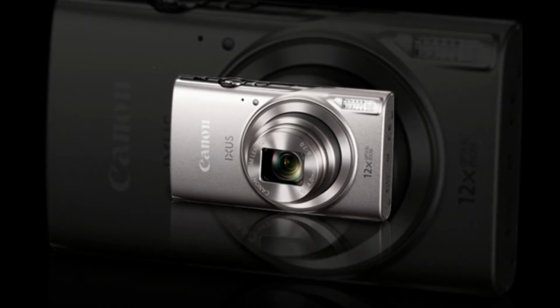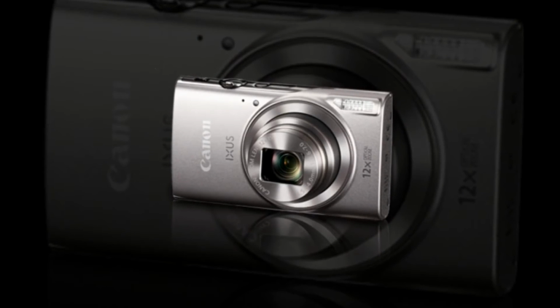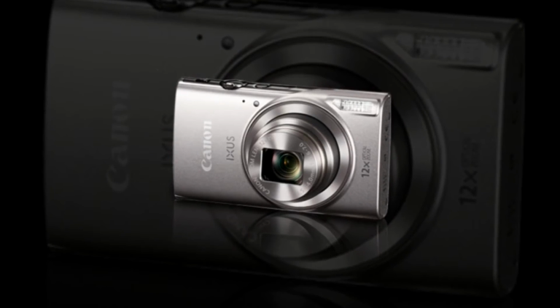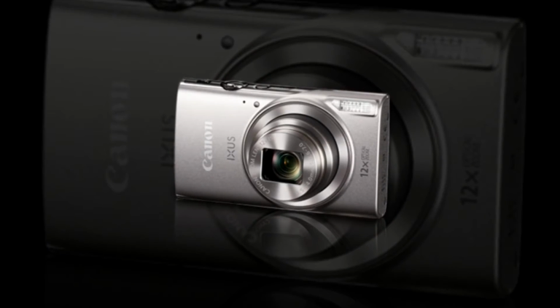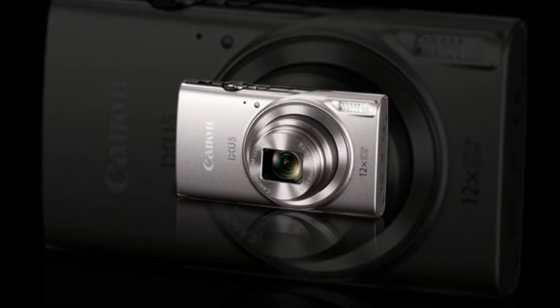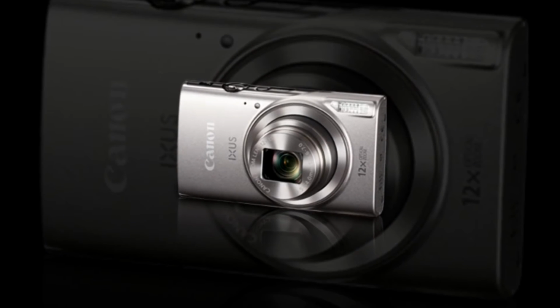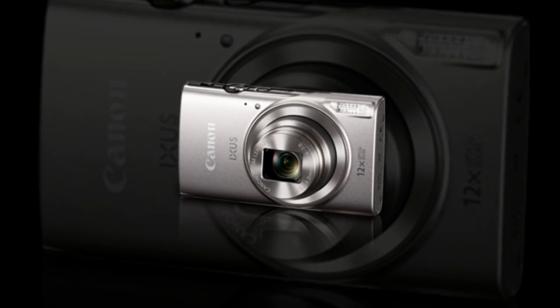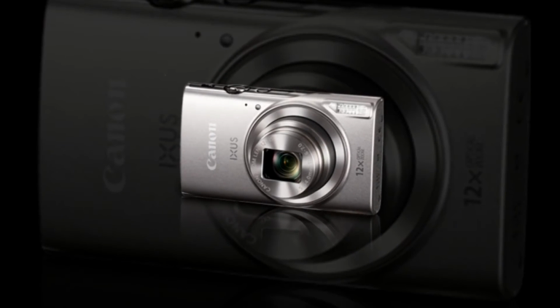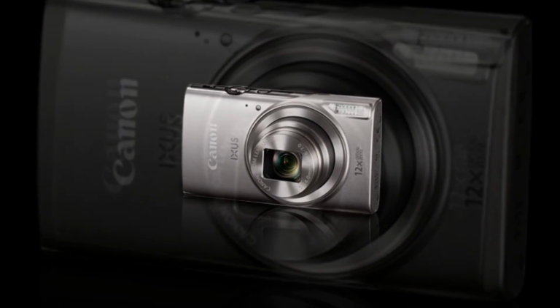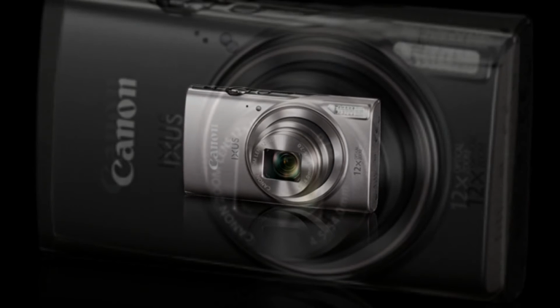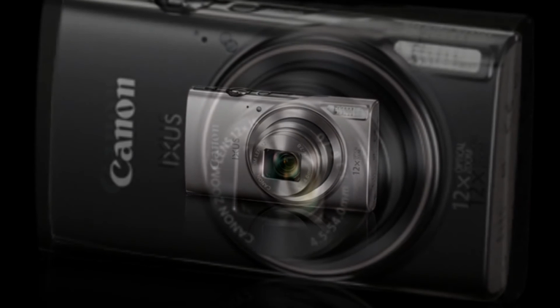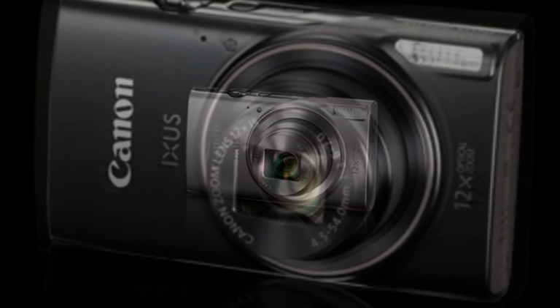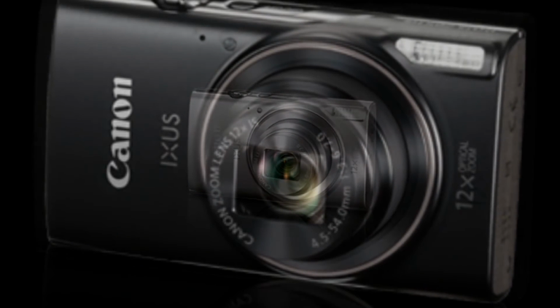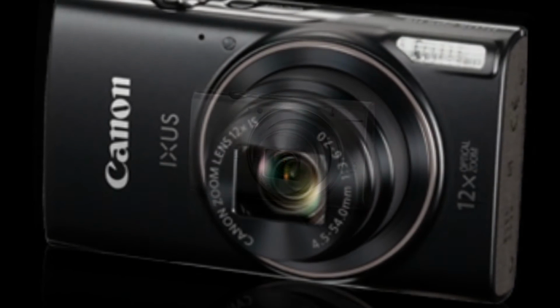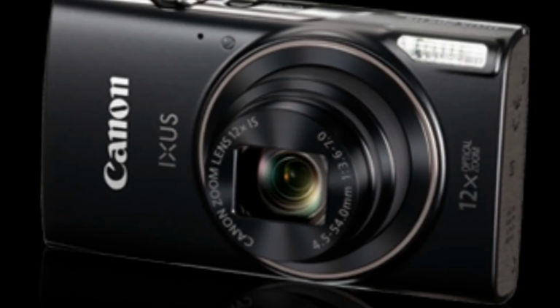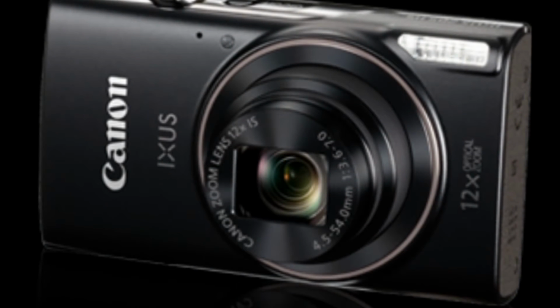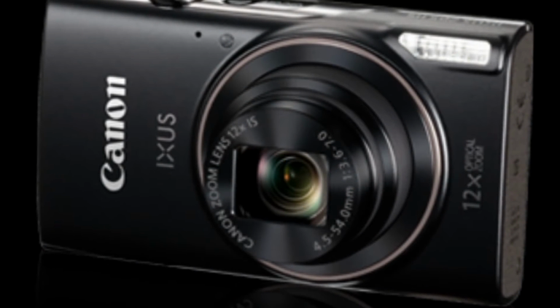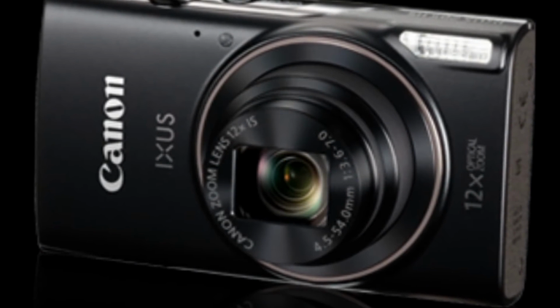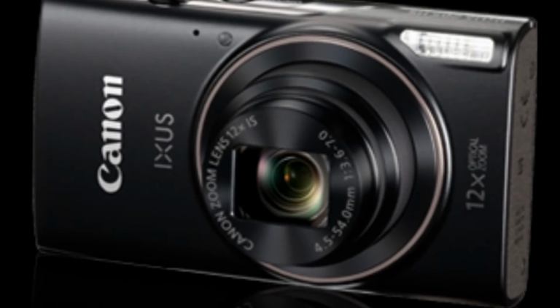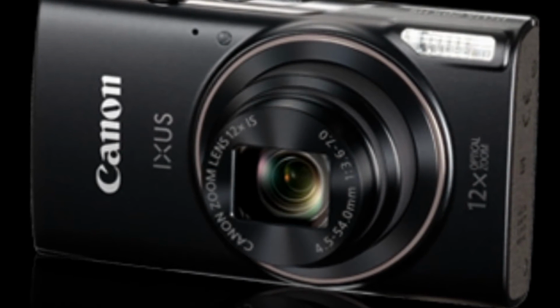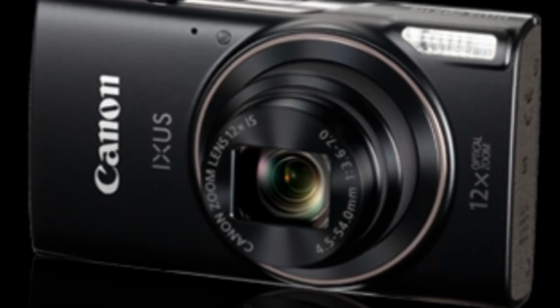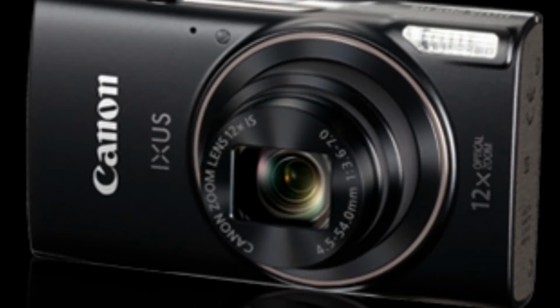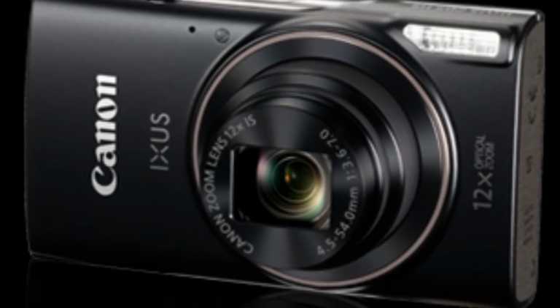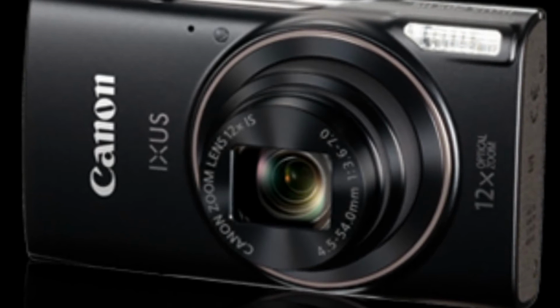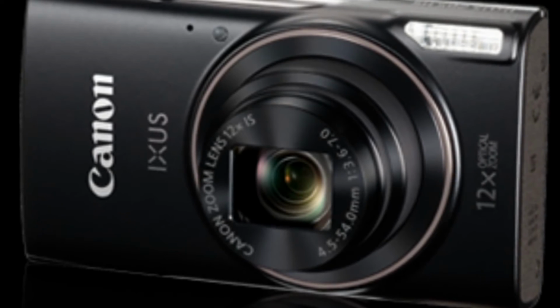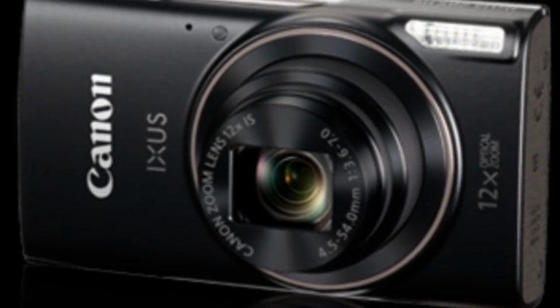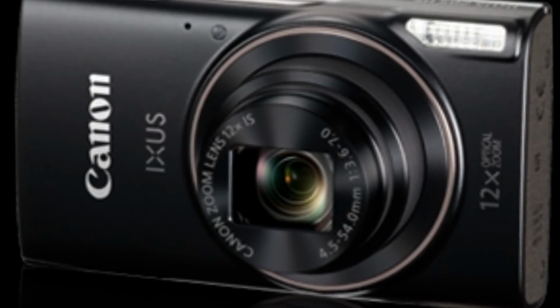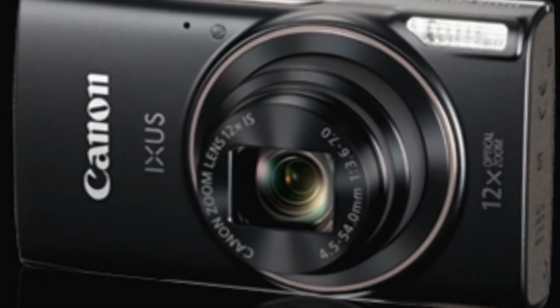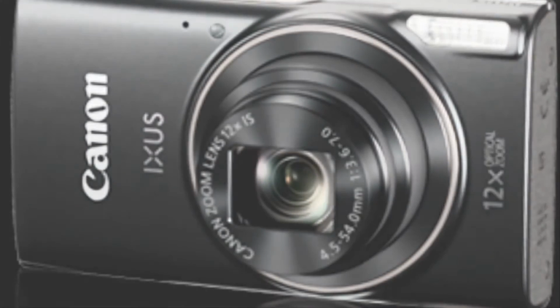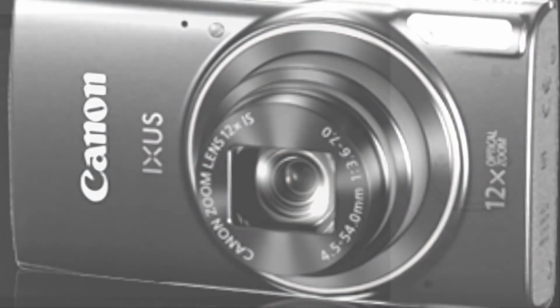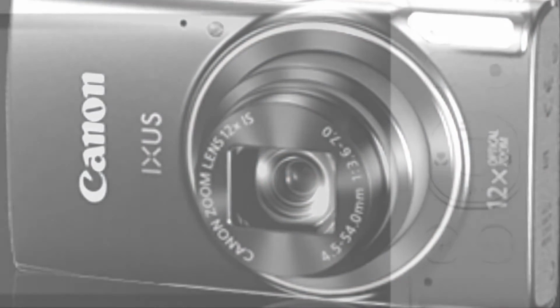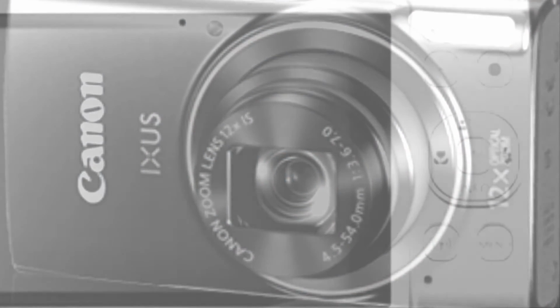The XUXE 285HS's Intelligent Image Stabilization technology detects motion and automatically applies the best settings to reduce camera shake.